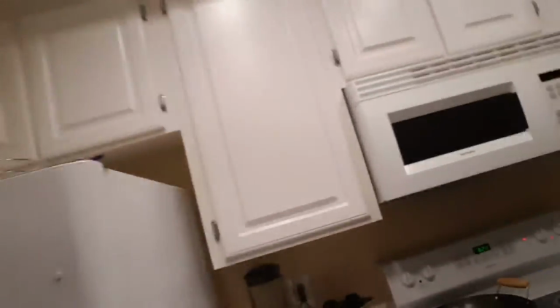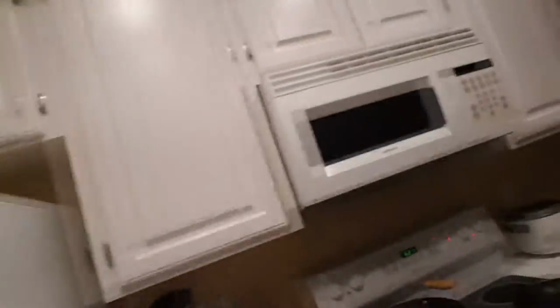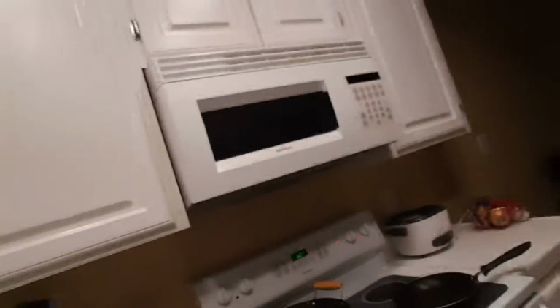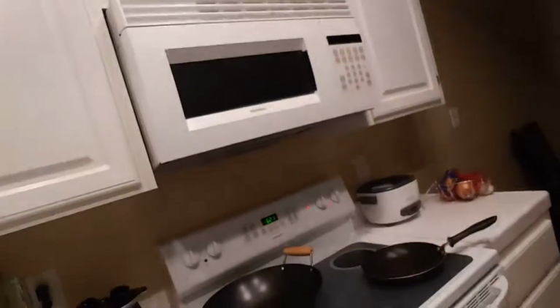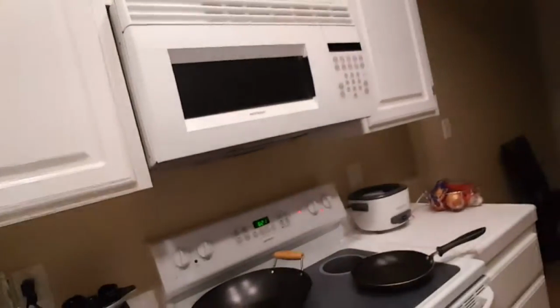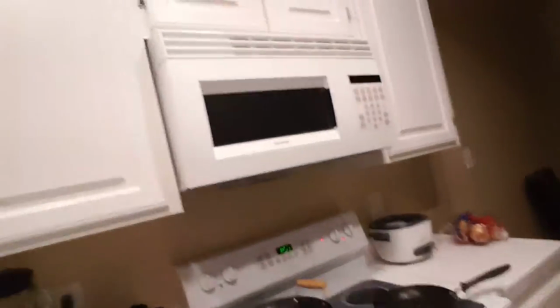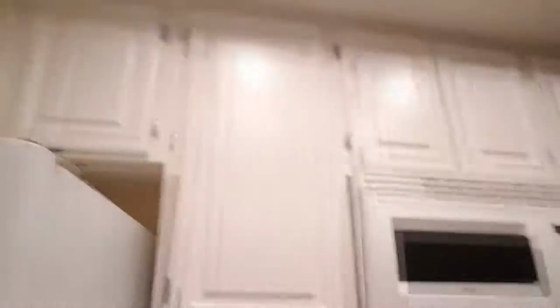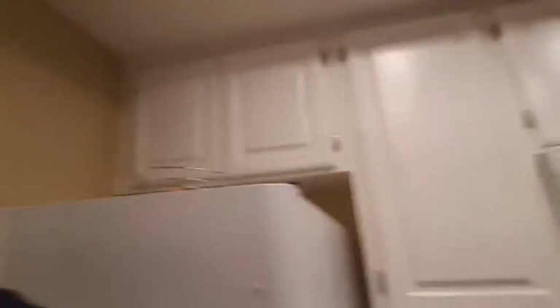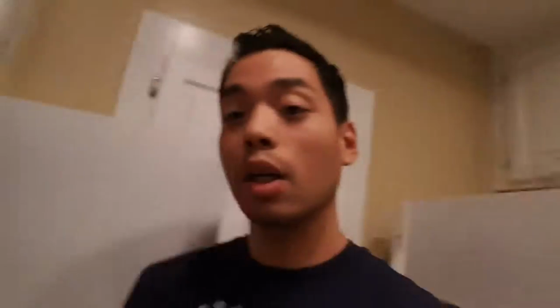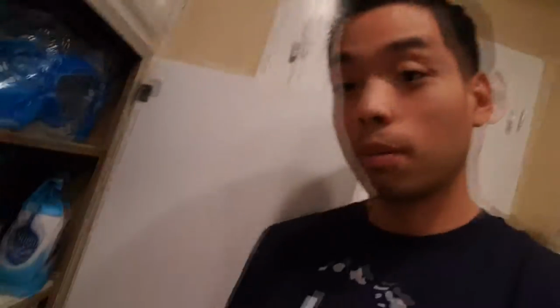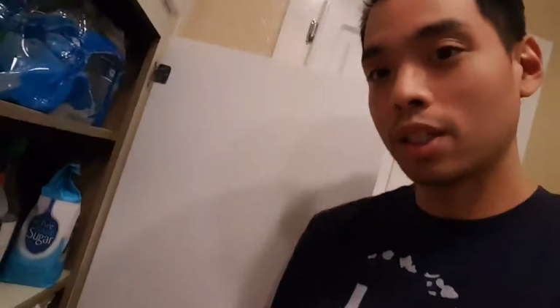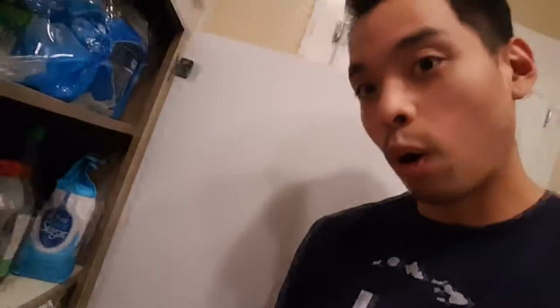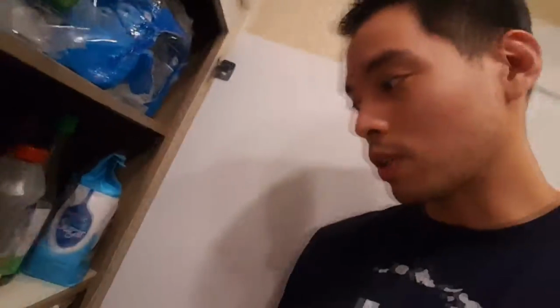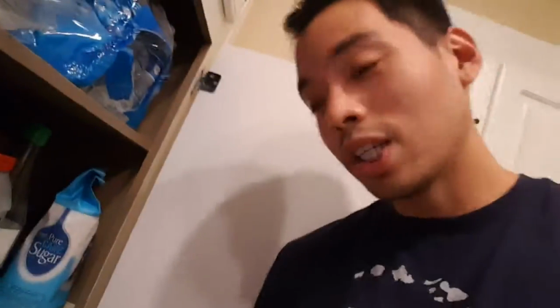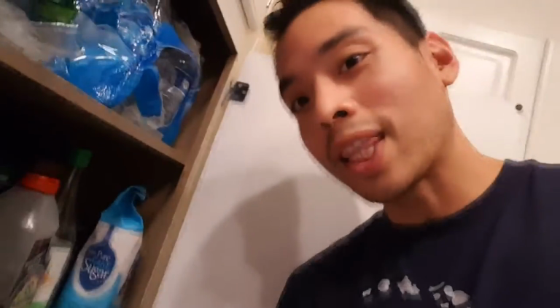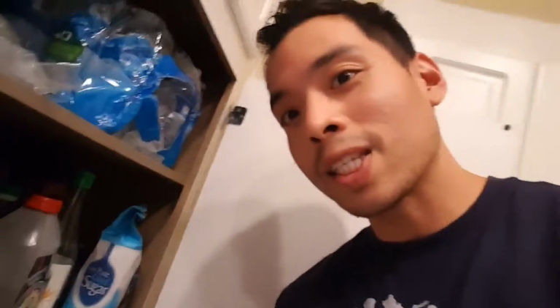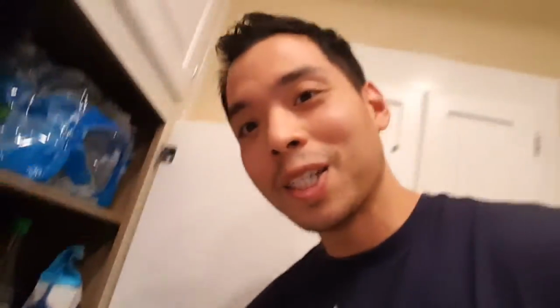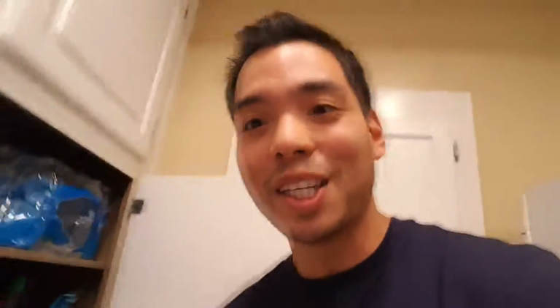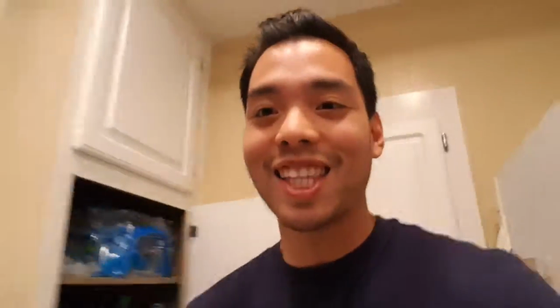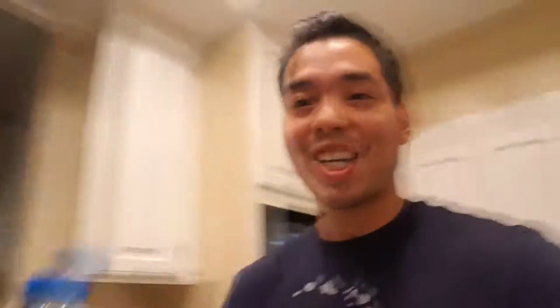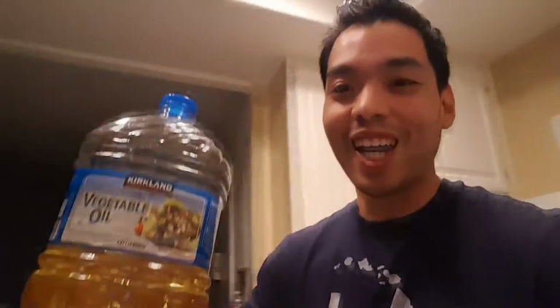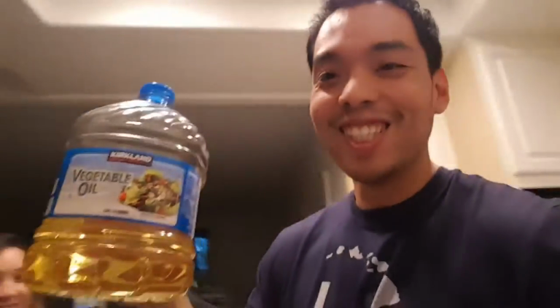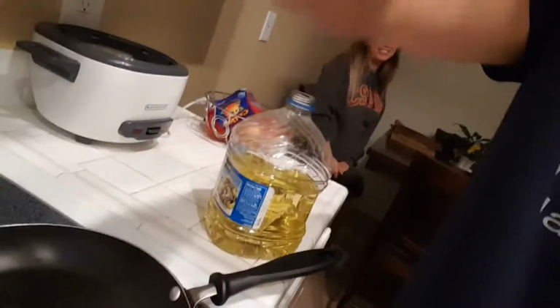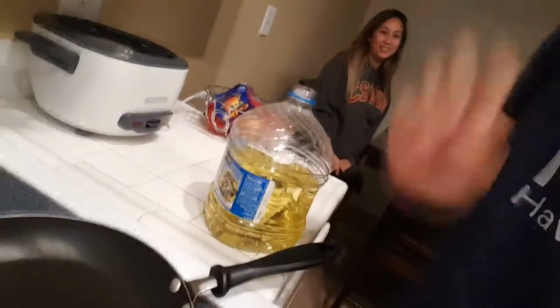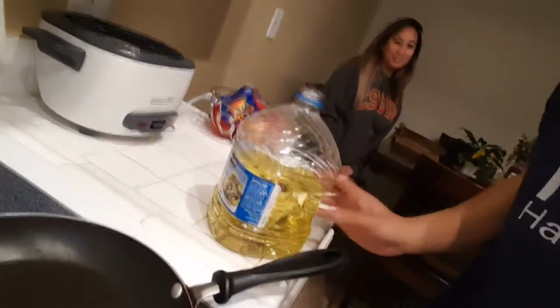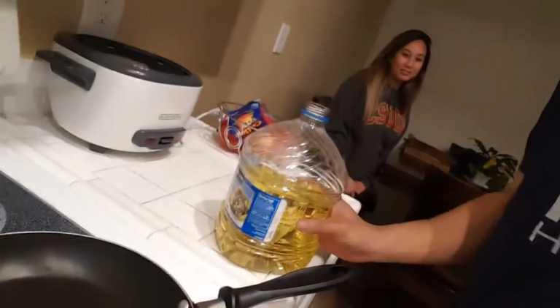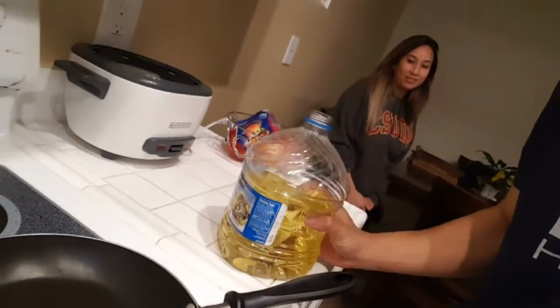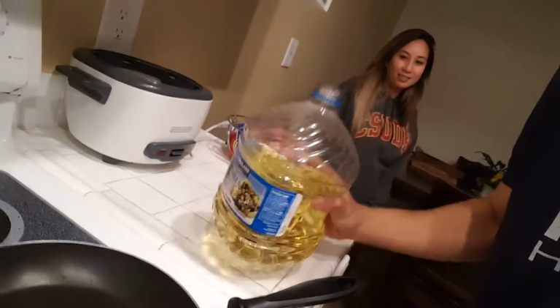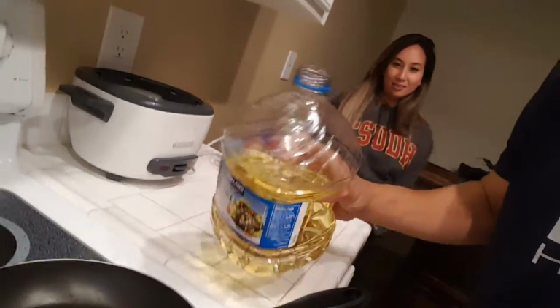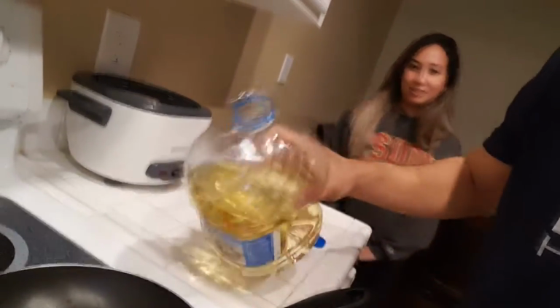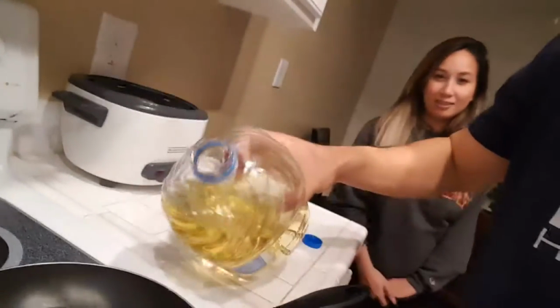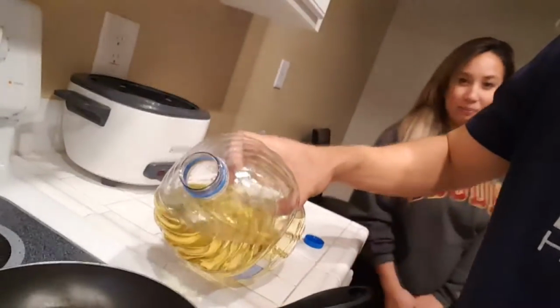You see that skillet? So we need some oil first. You got this cup right here — oh yeah, mind my wife, she's watching.